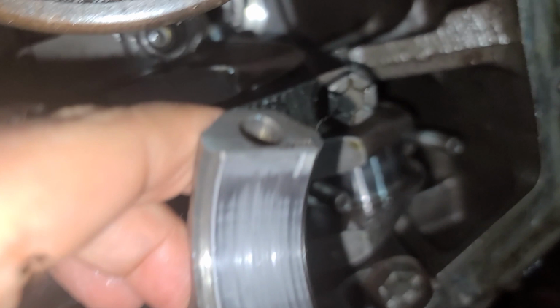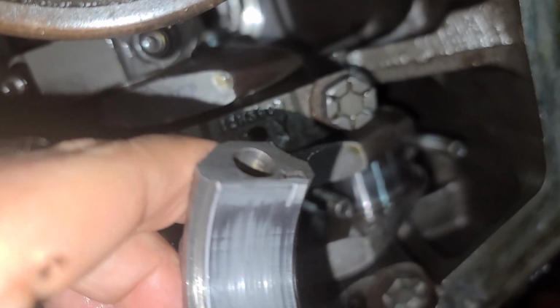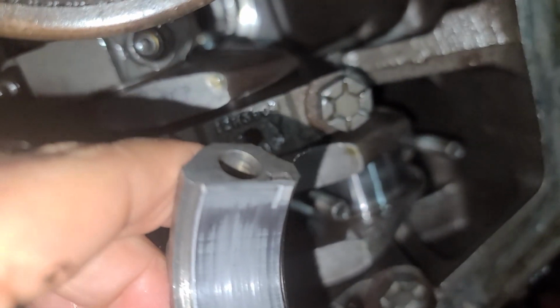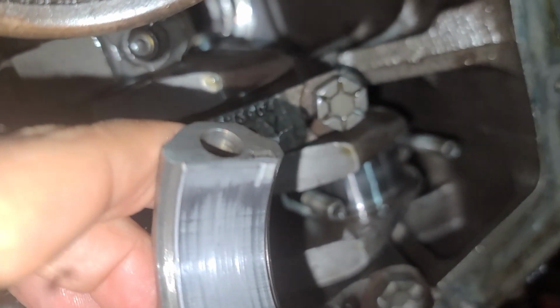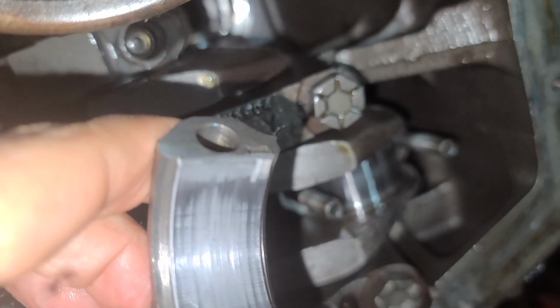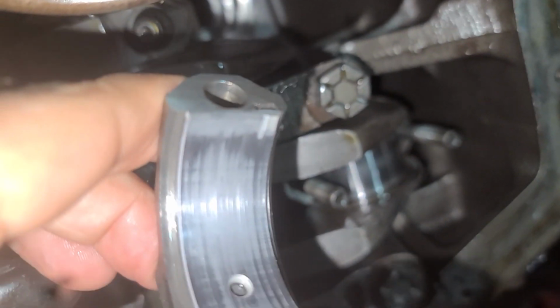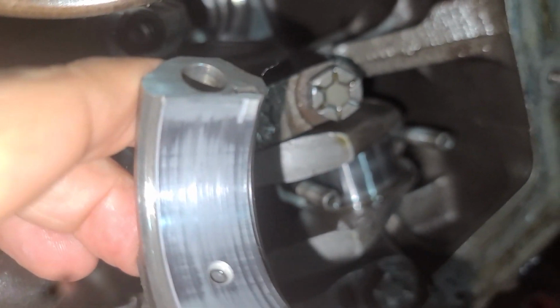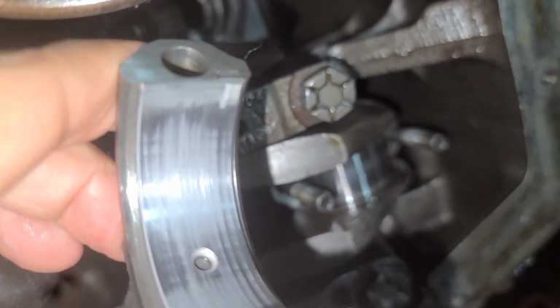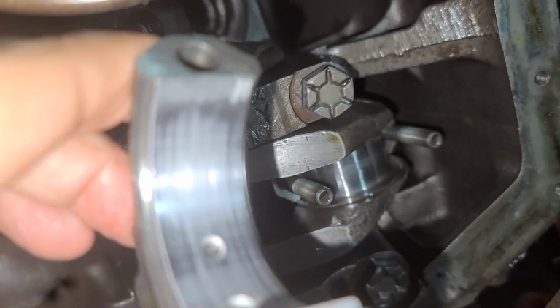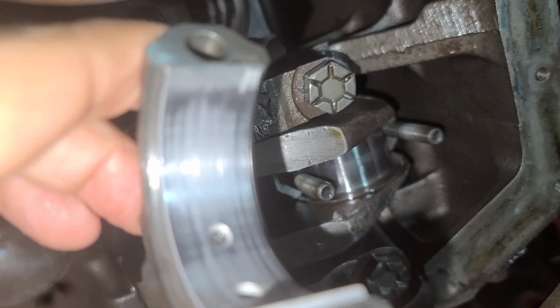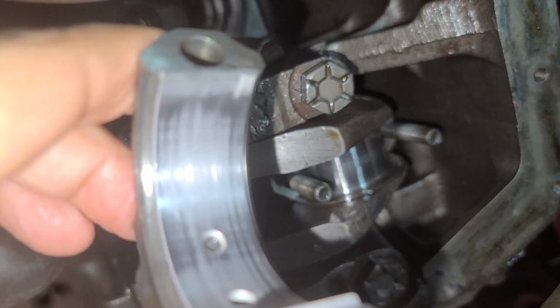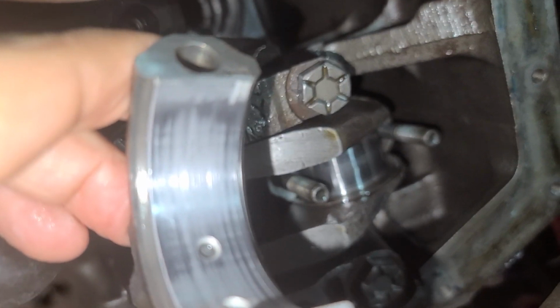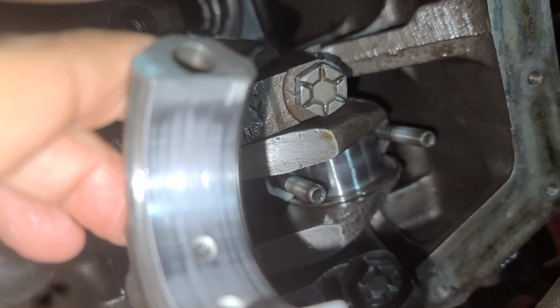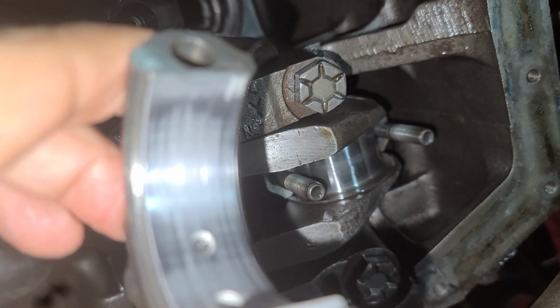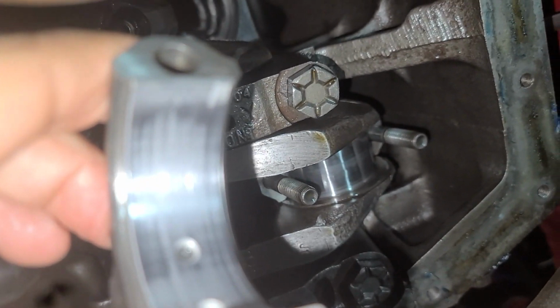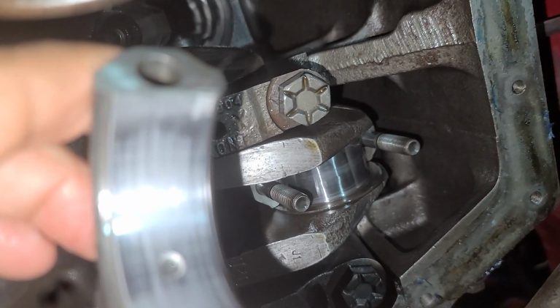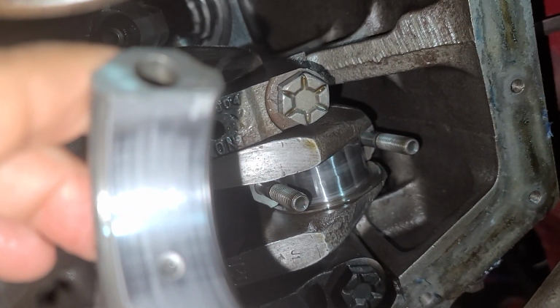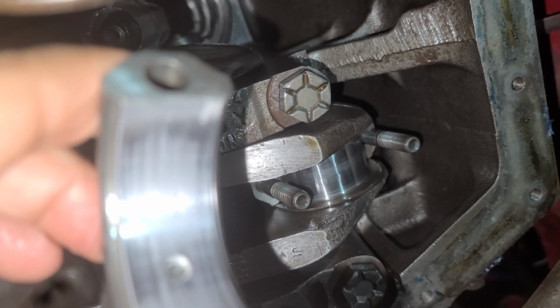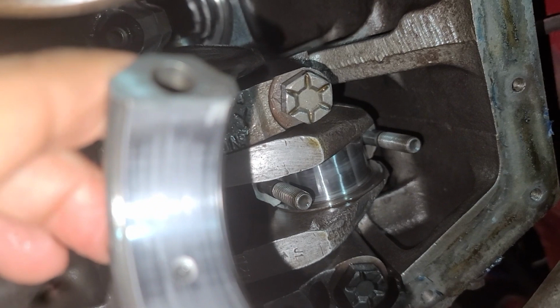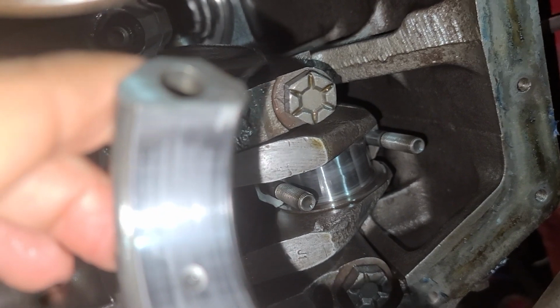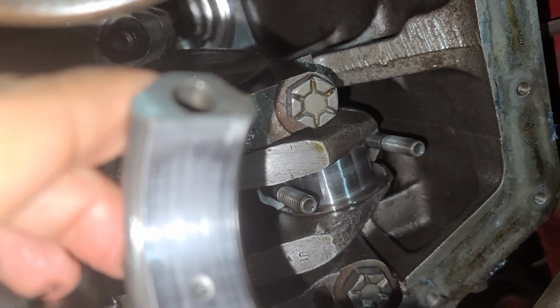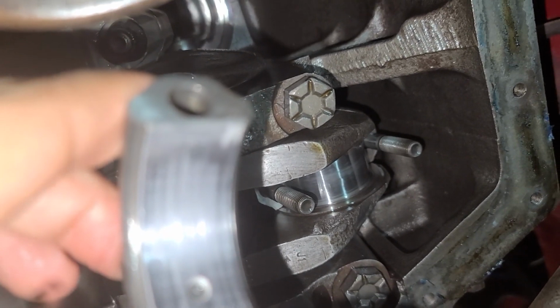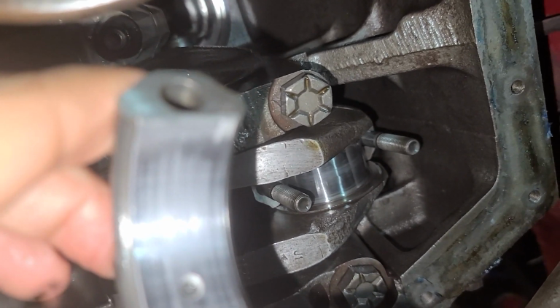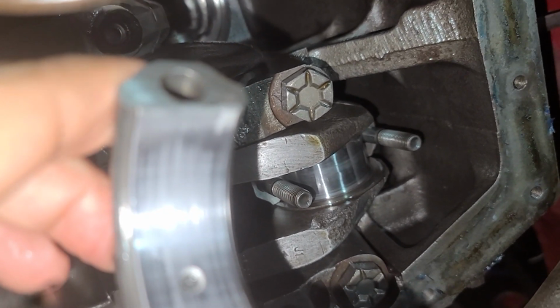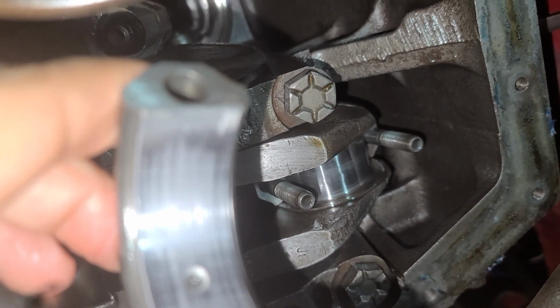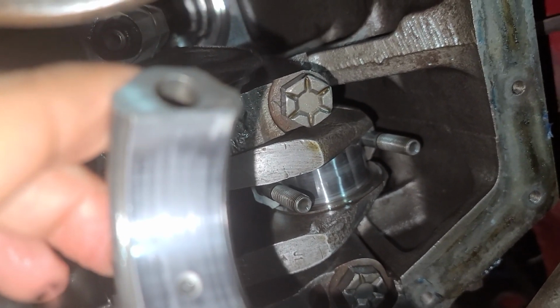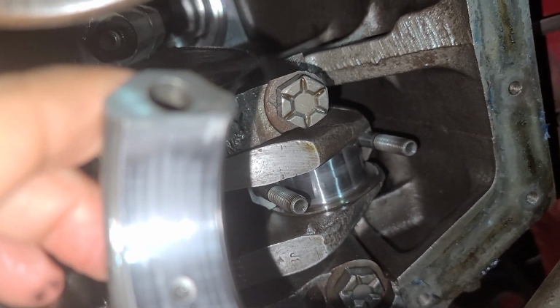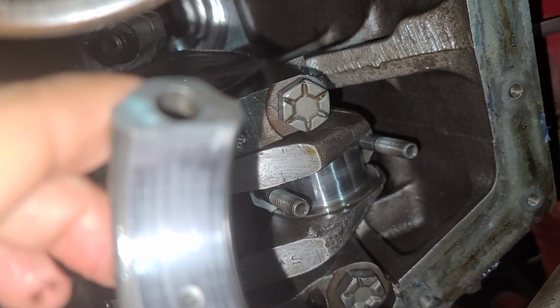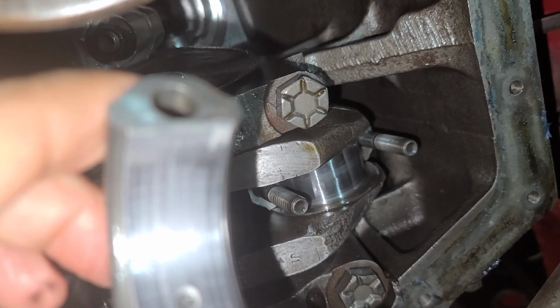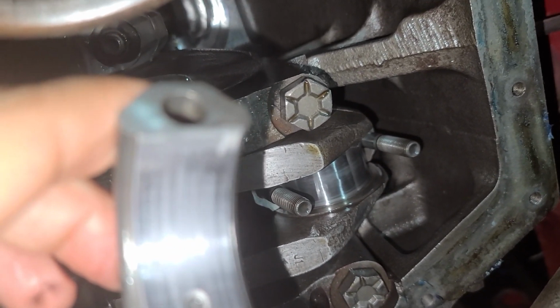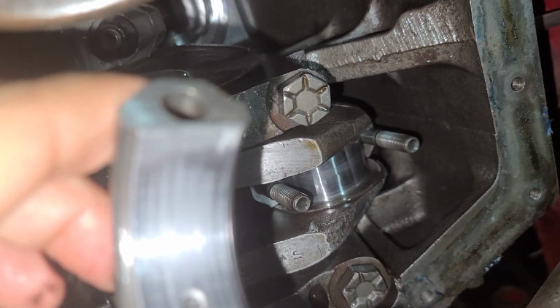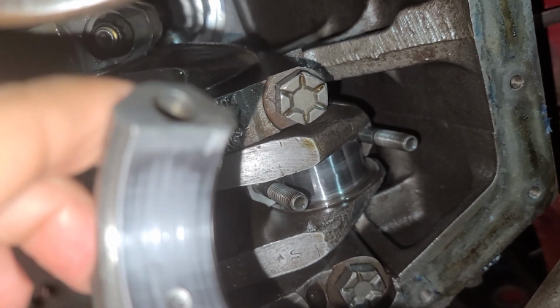Good call to all those folks that recommended I have a look at these bearings and make sure they're not shot. I think we're in the clear here — I caught another break.